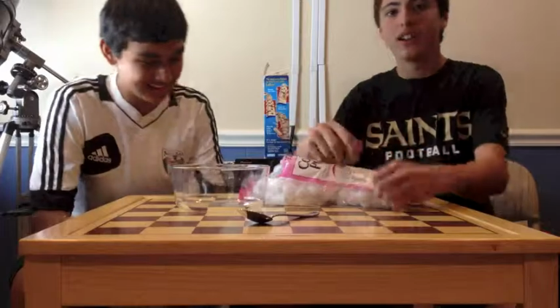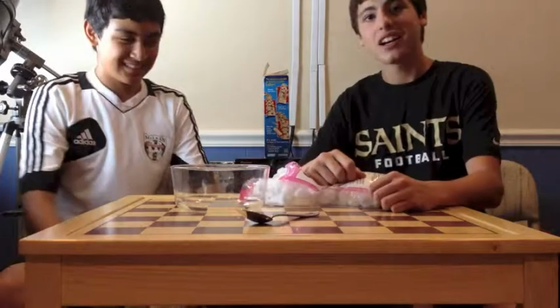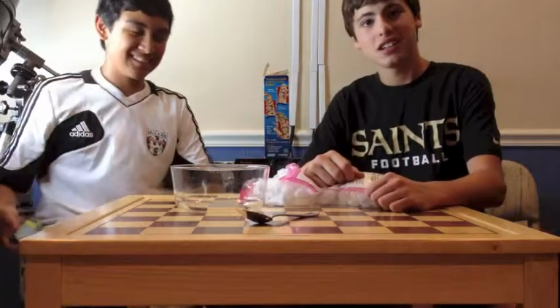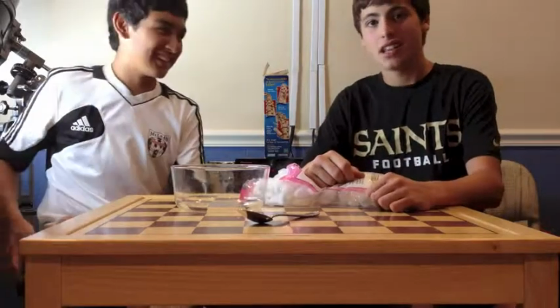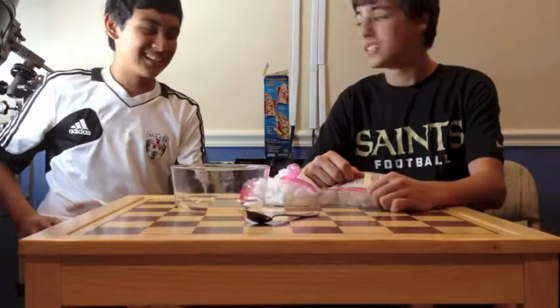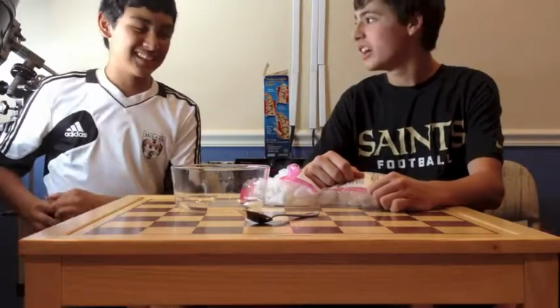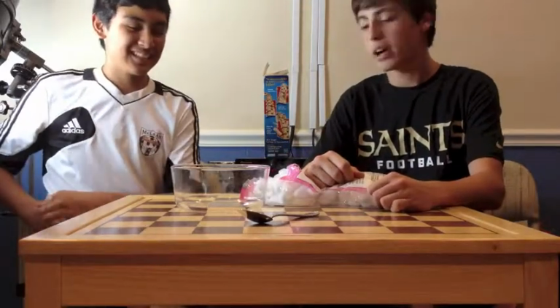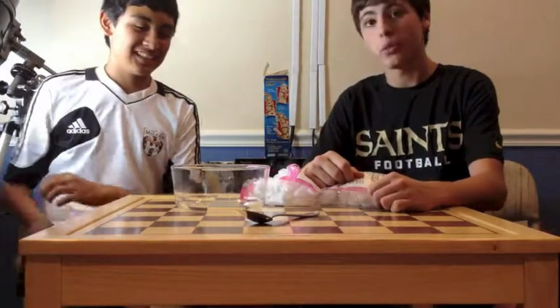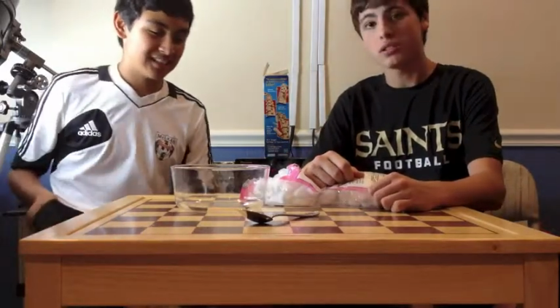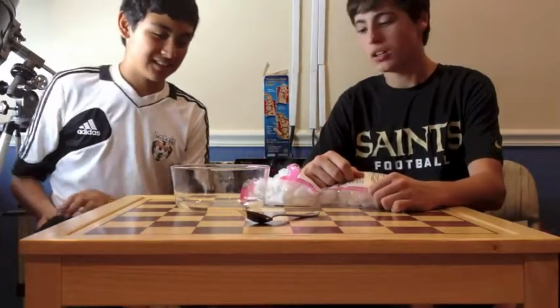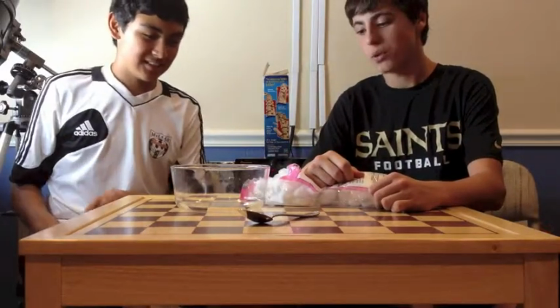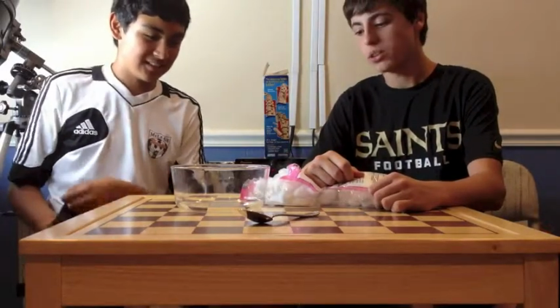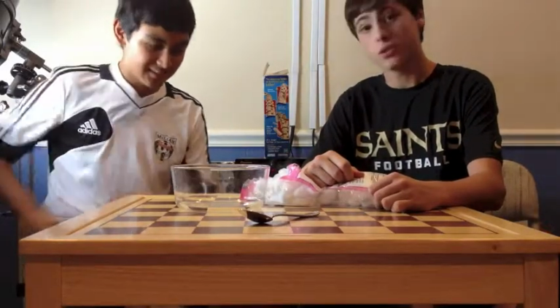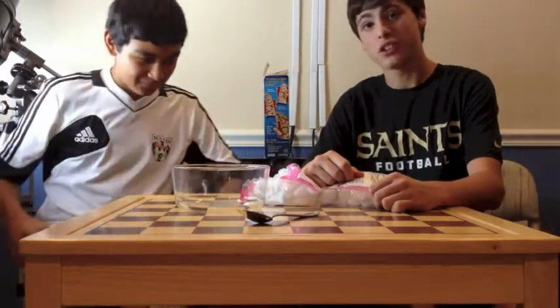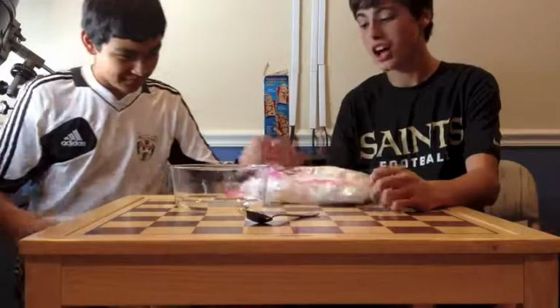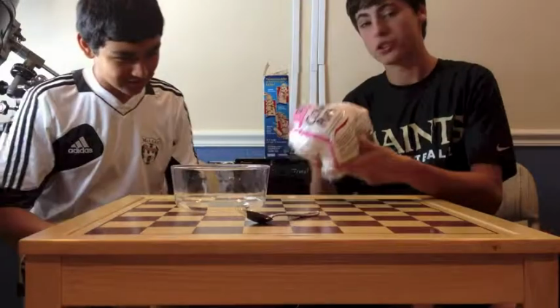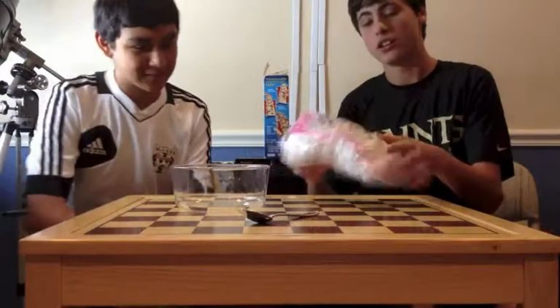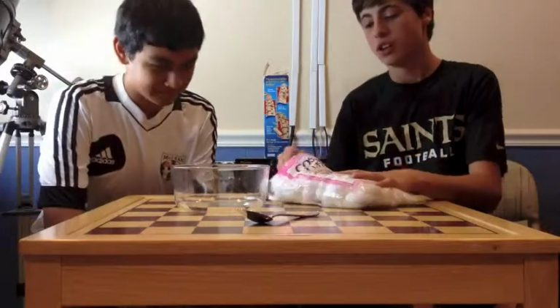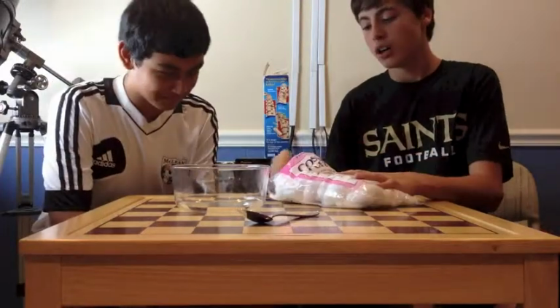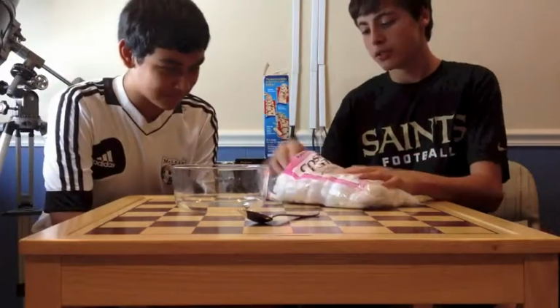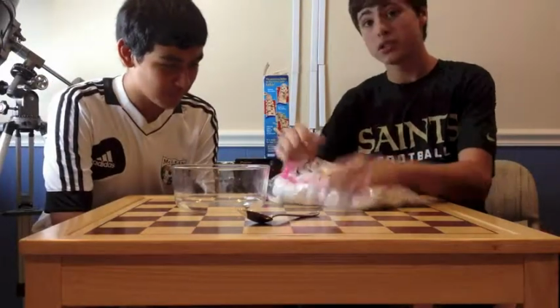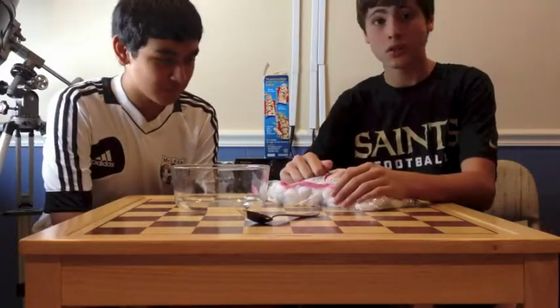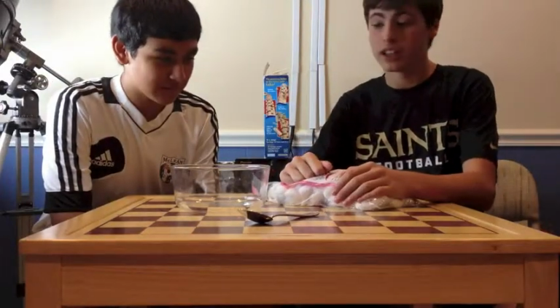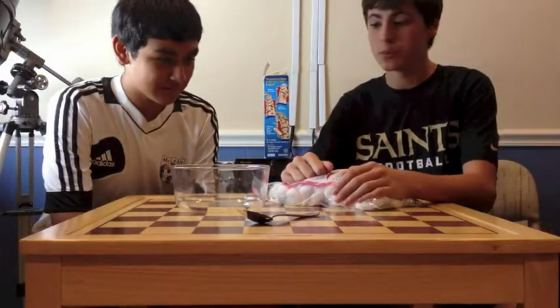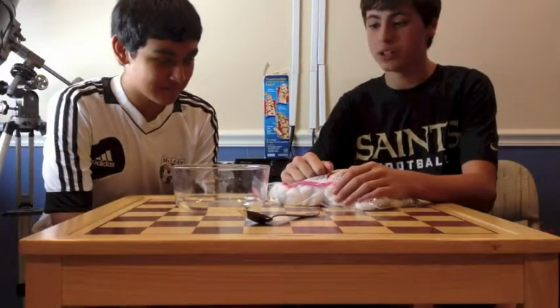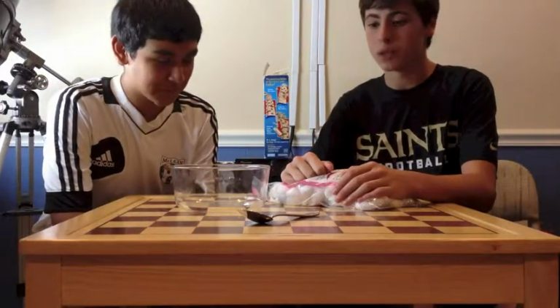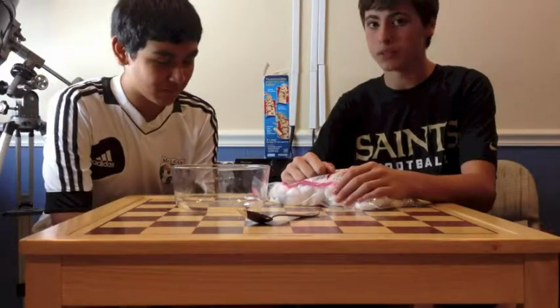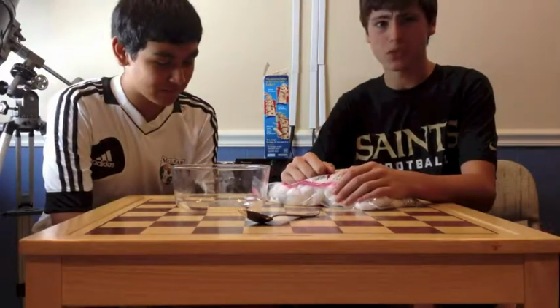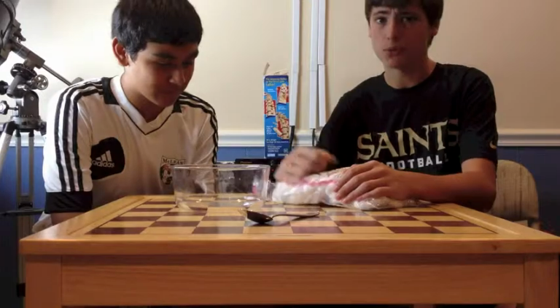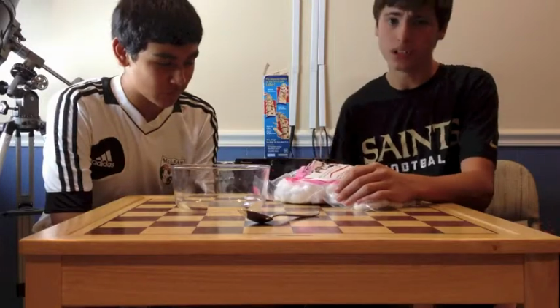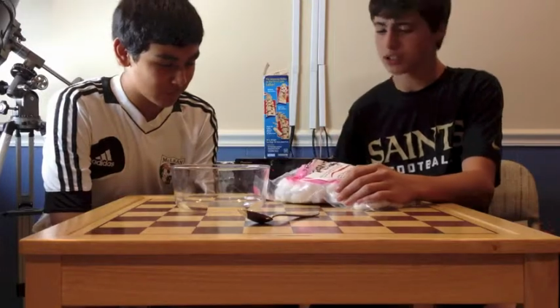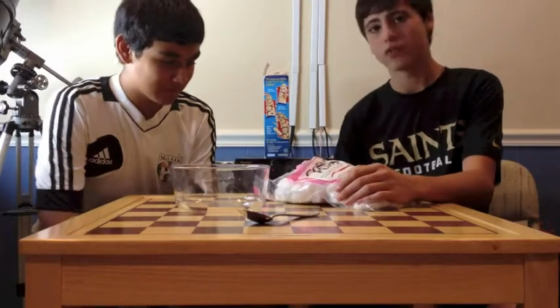Hey guys, it's Devin, and today I'm back with Luis, and we're going to do another challenge — the cotton ball challenge. So Luis doesn't know this challenge, so it's brand new to him, but I've seen some YouTubers do it, and it looks like some fun.